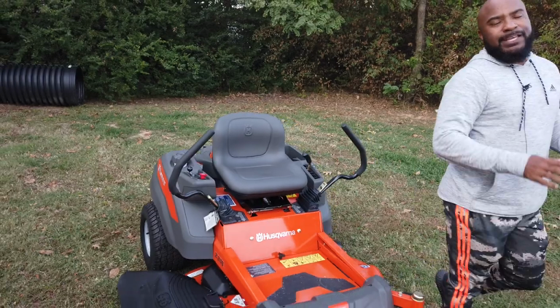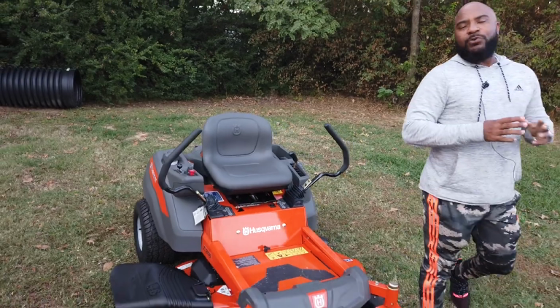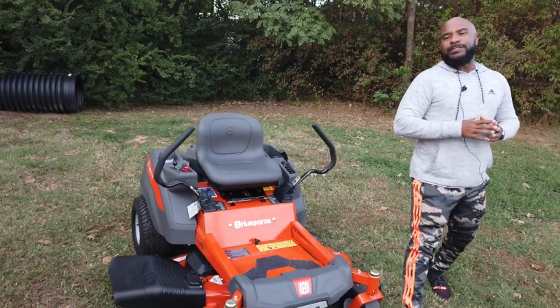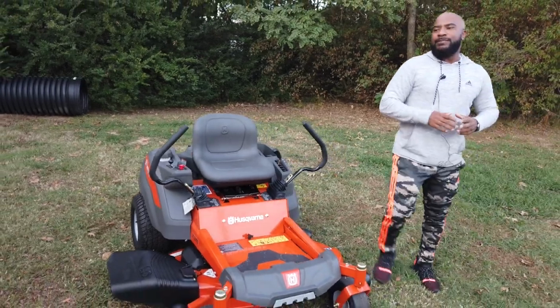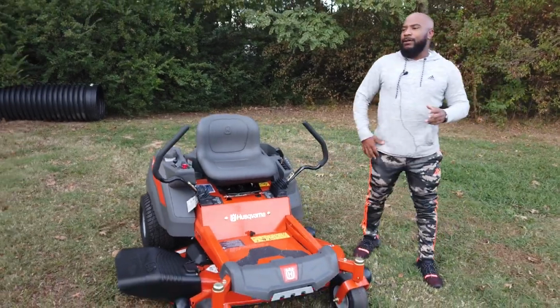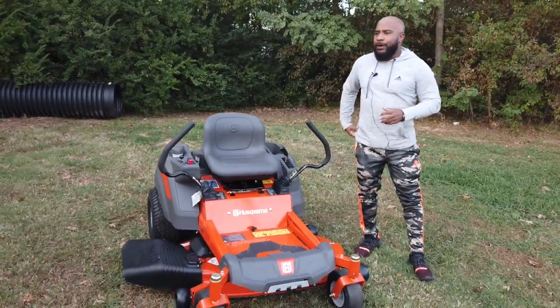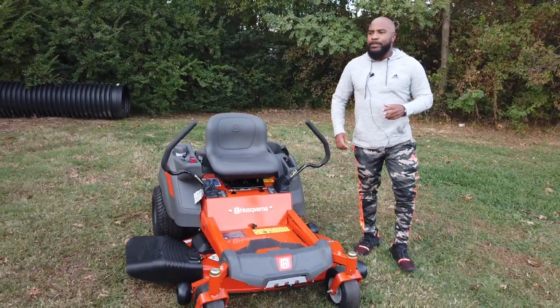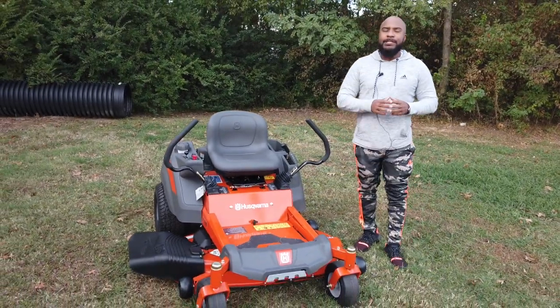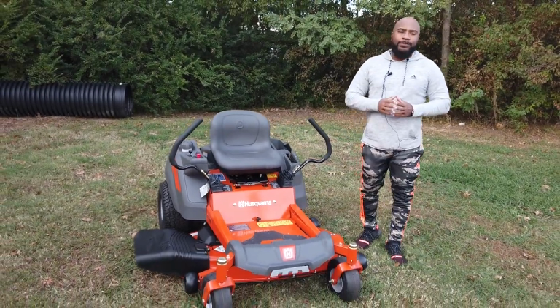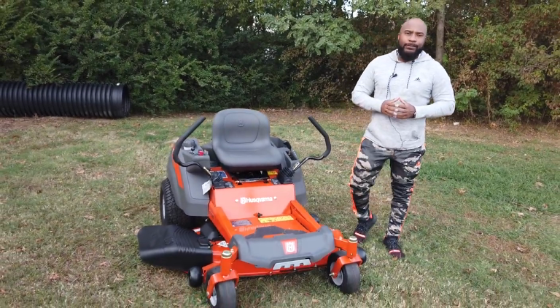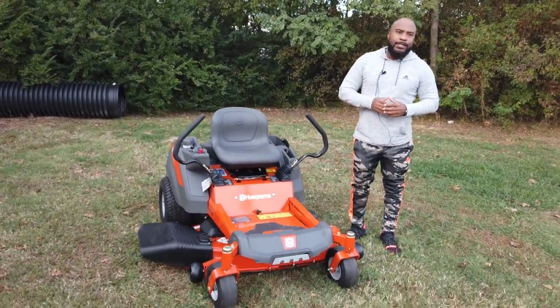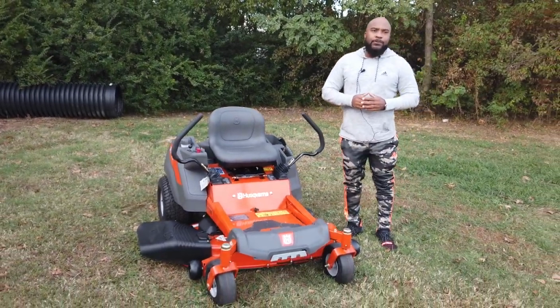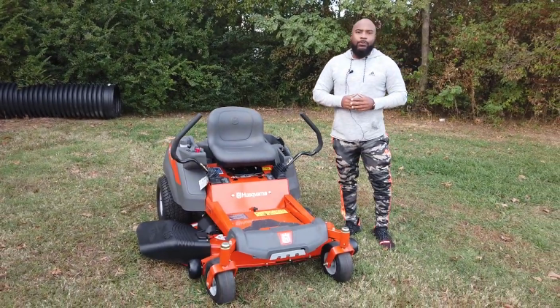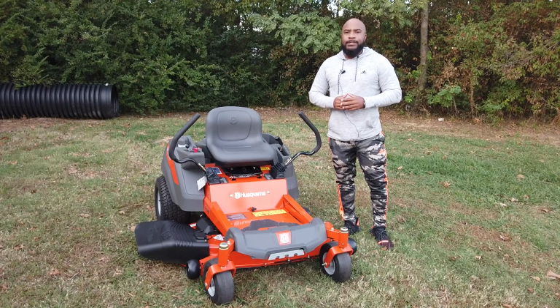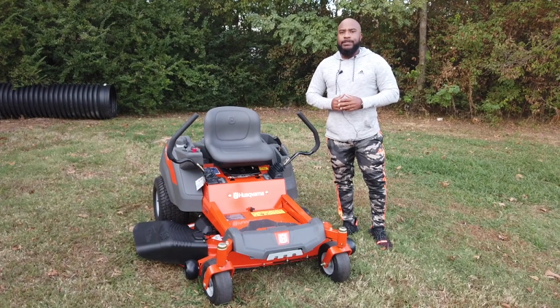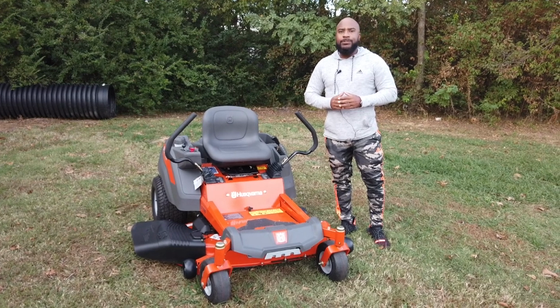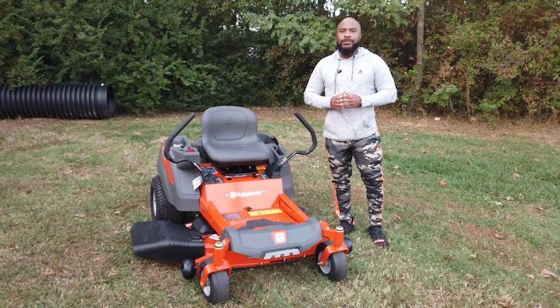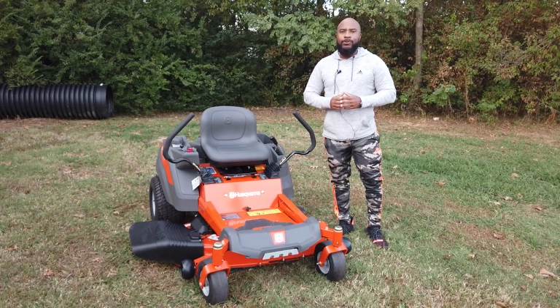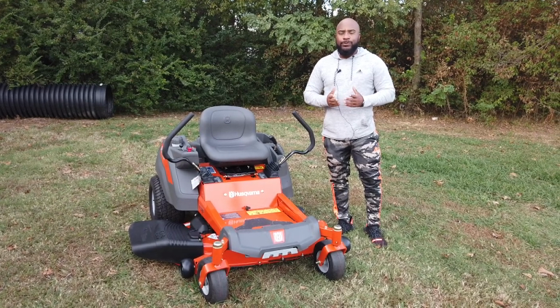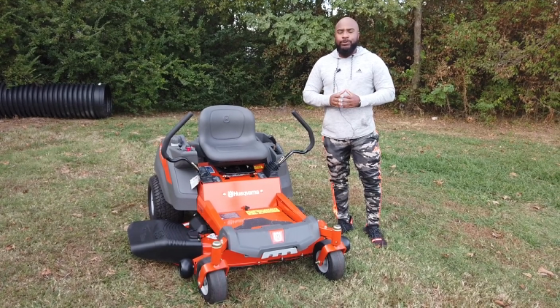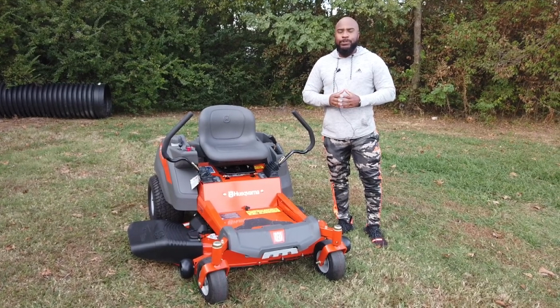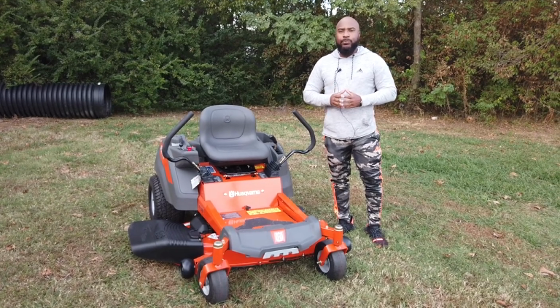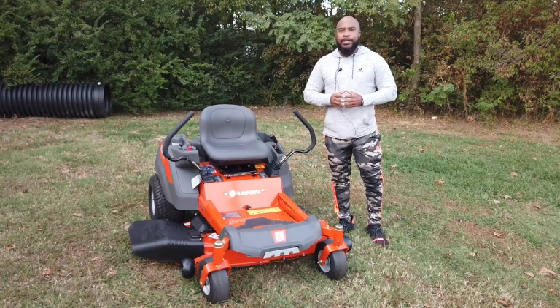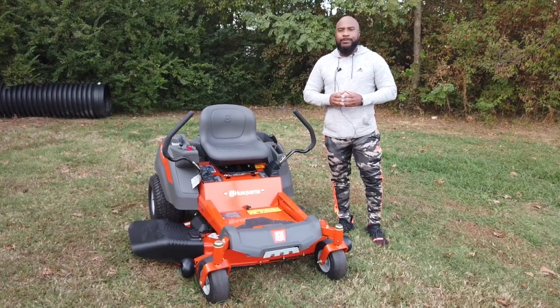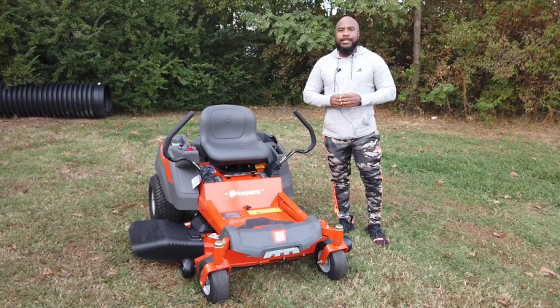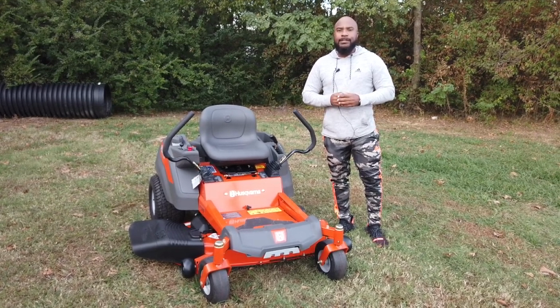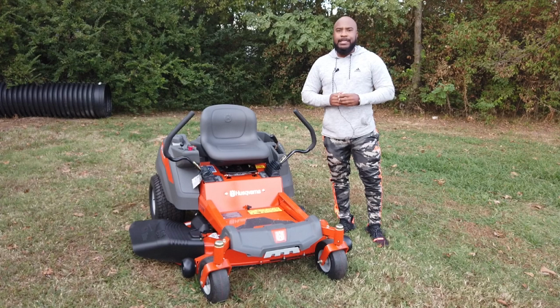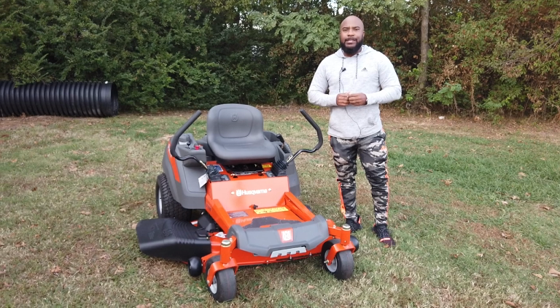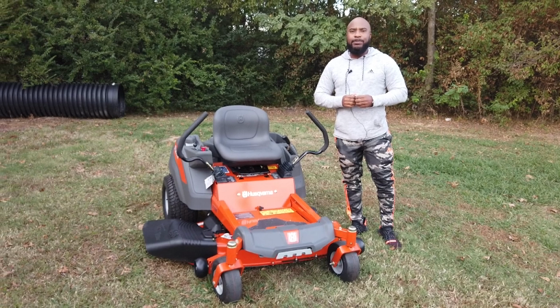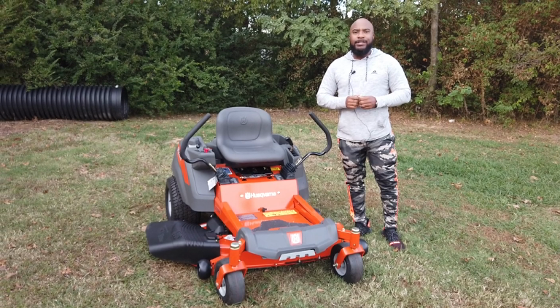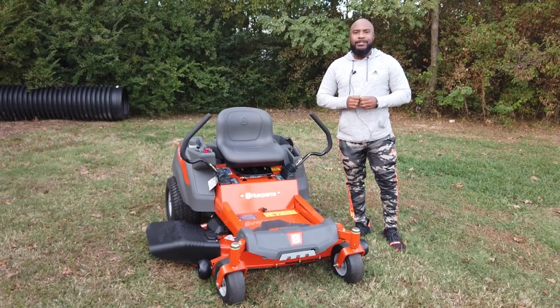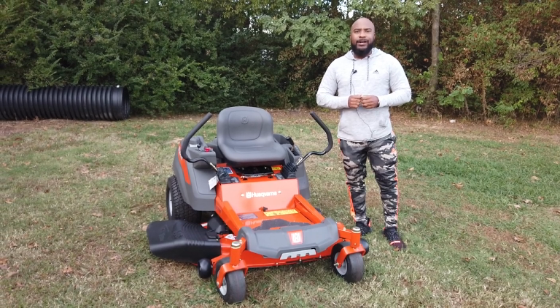If you guys have any questions, give us a call — our number is 615-641-7720. Or you can reach us on our website at SLEequipment.com.